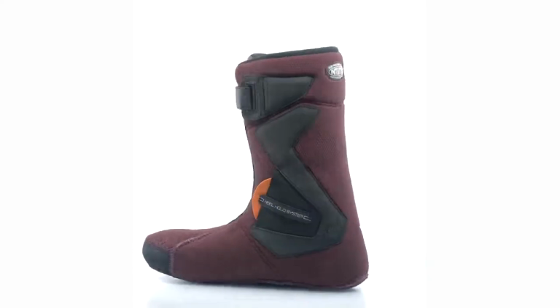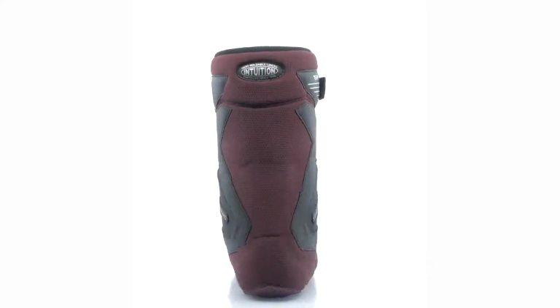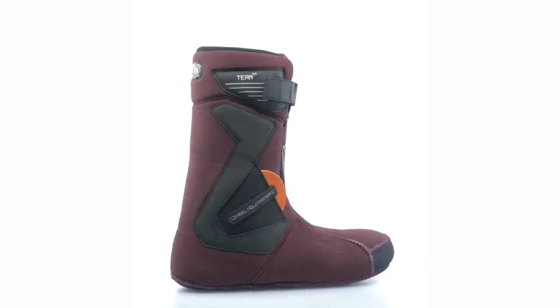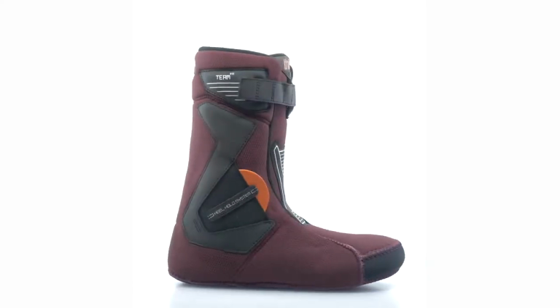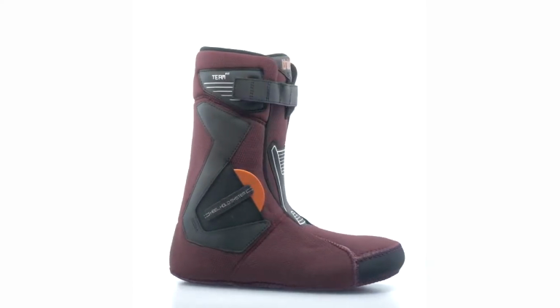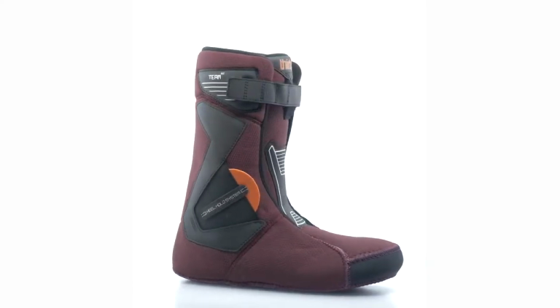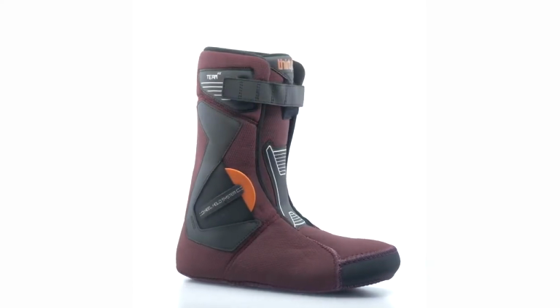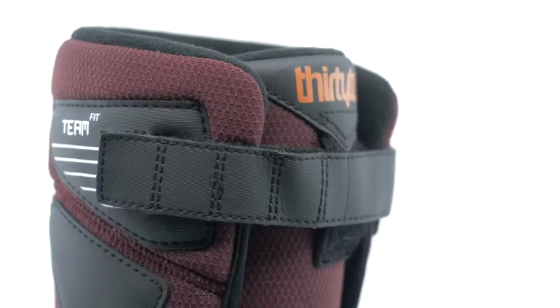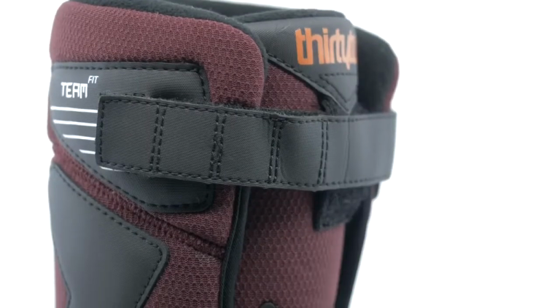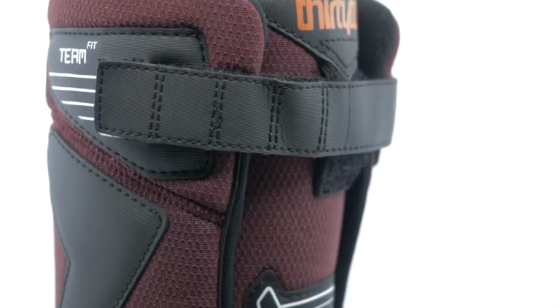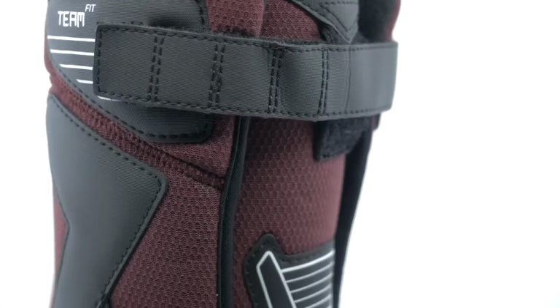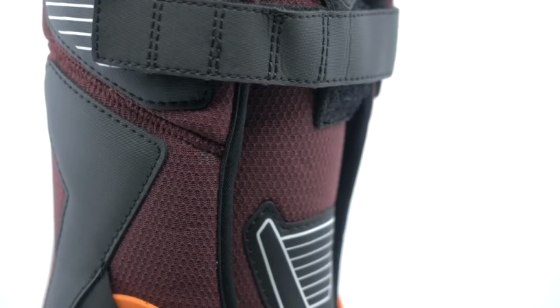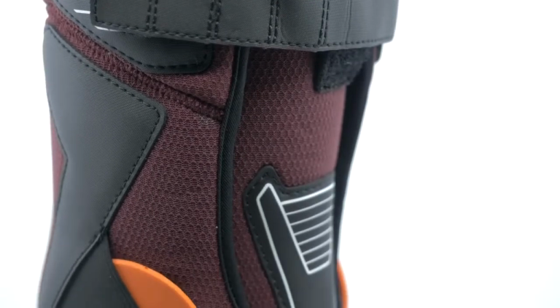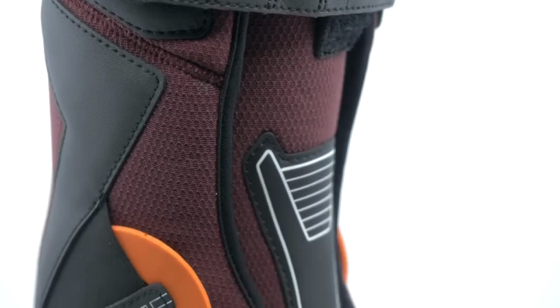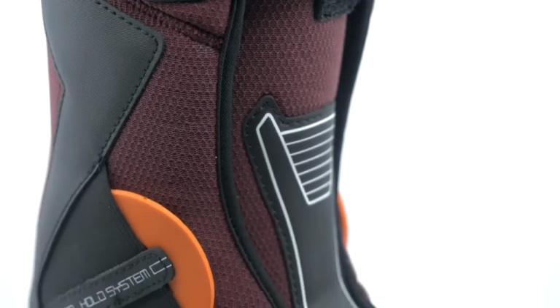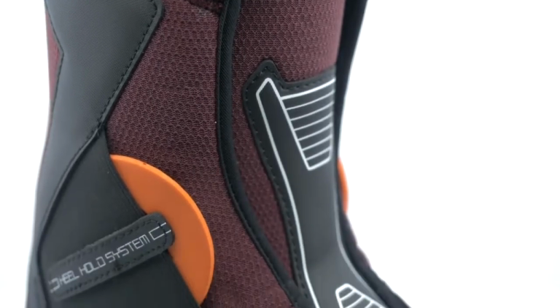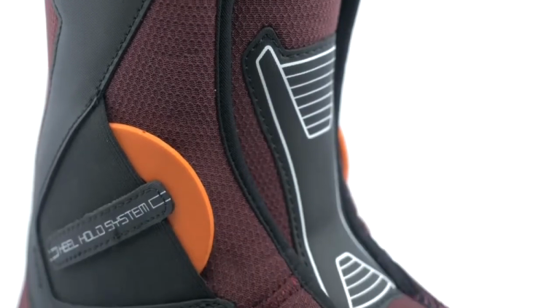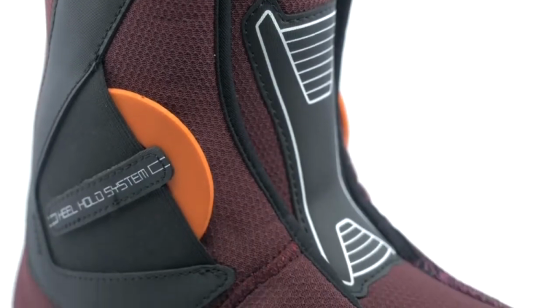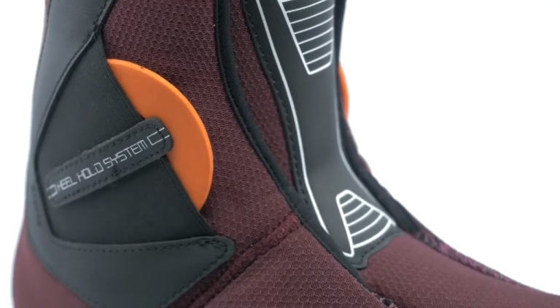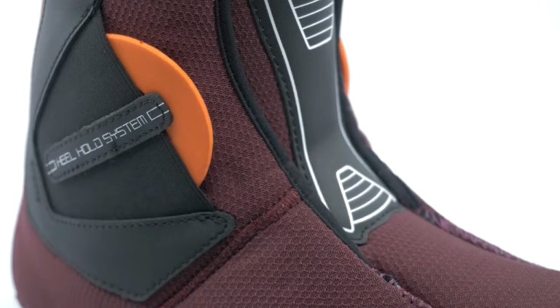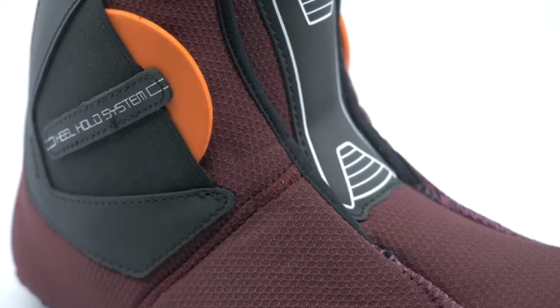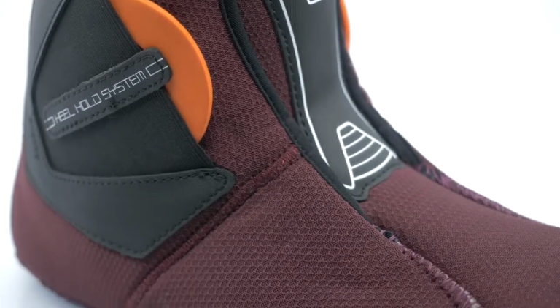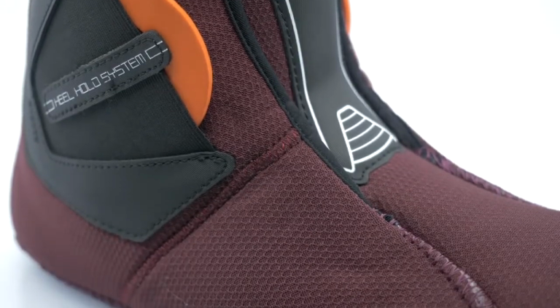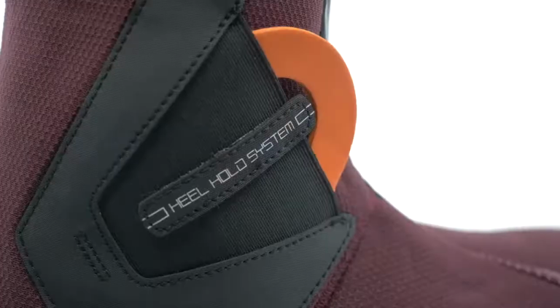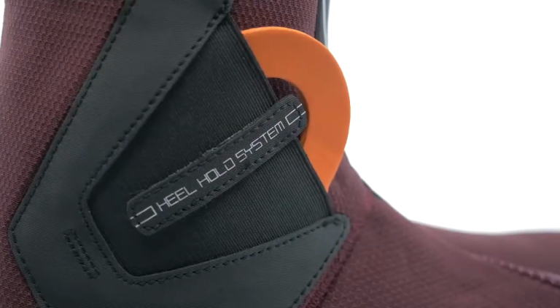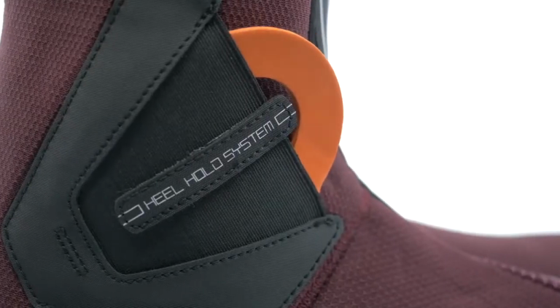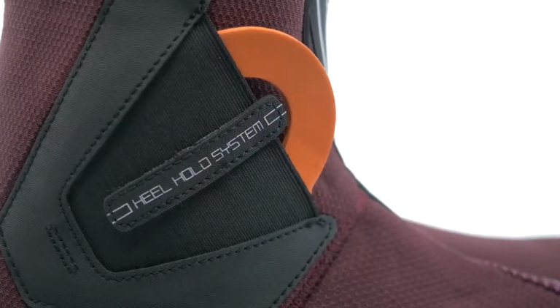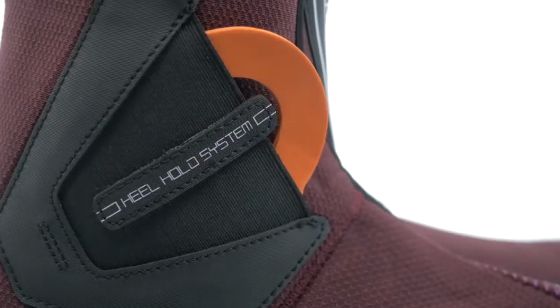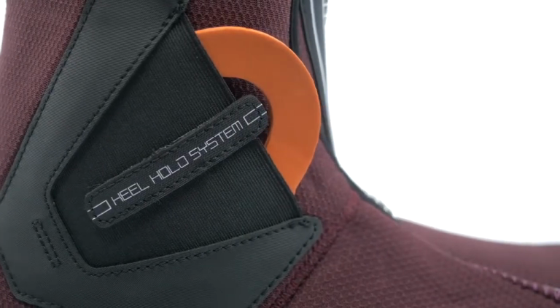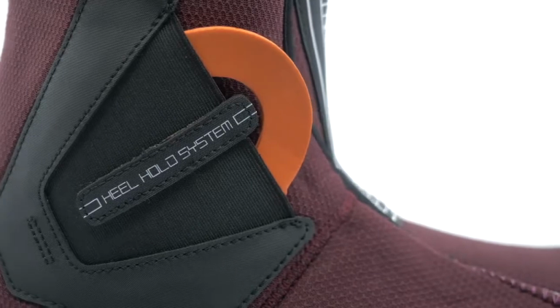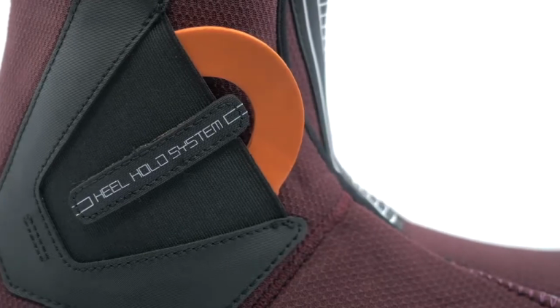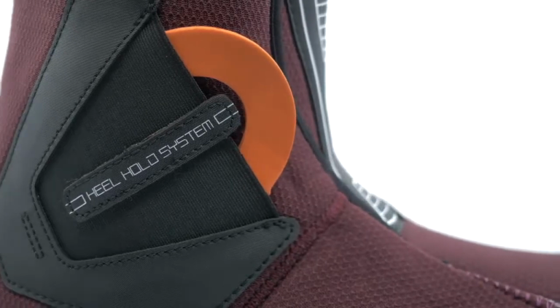This boot features the Team Fit System, constructed with Dual Density Intuition Foam, formulated for medium support, flex, and enhanced comfort. Customize your fit with the Heel Hold Kit and Heat Molding.